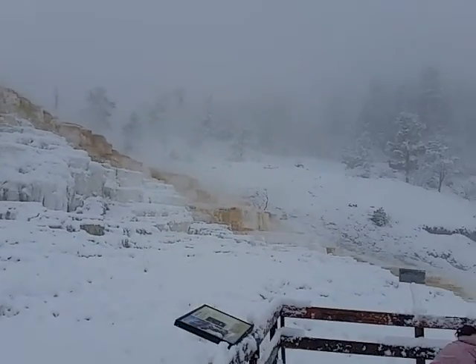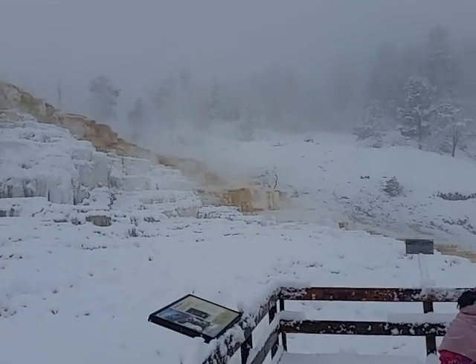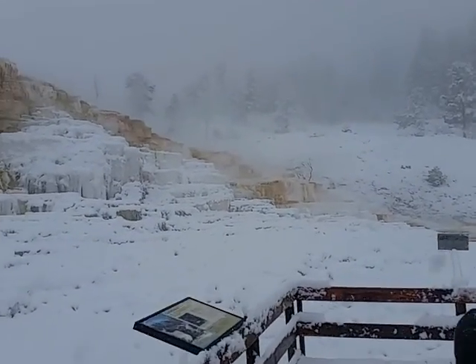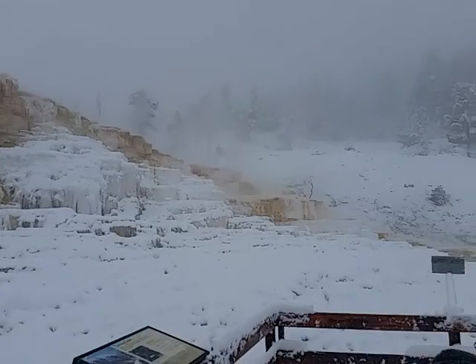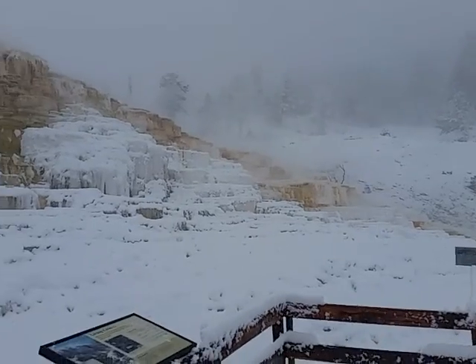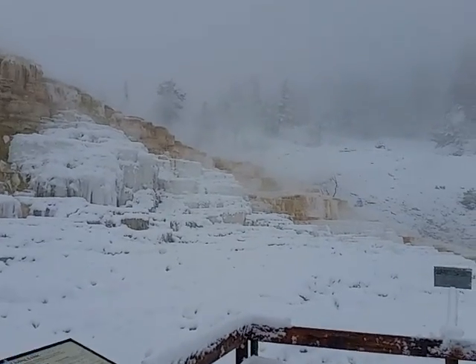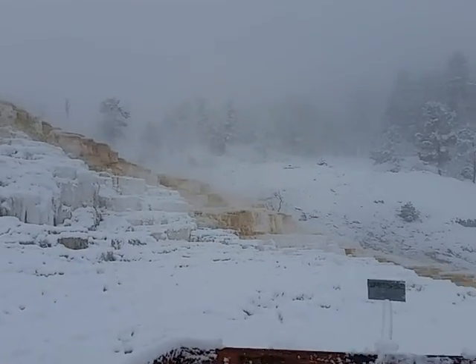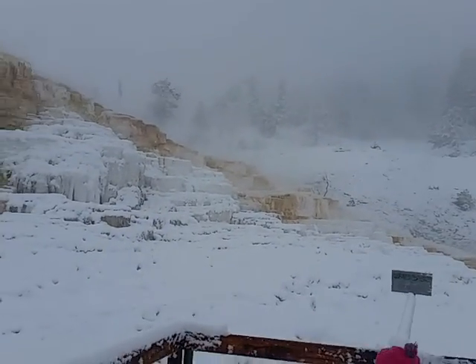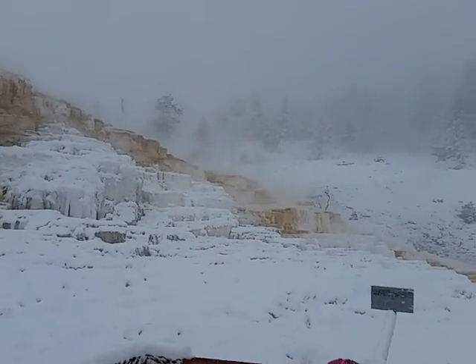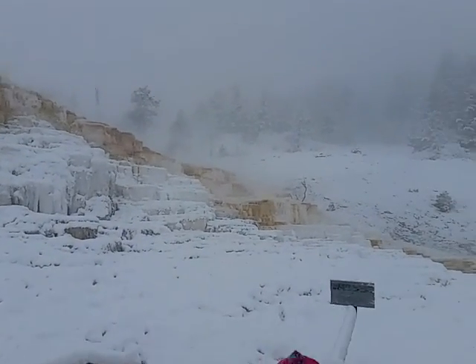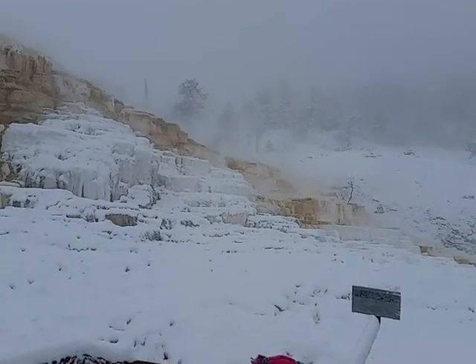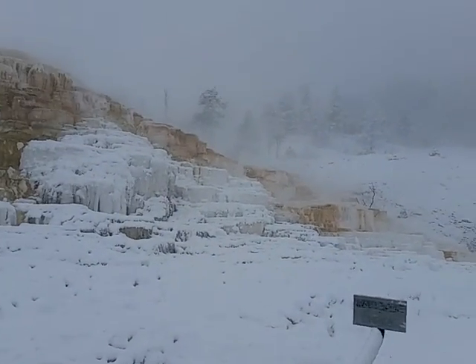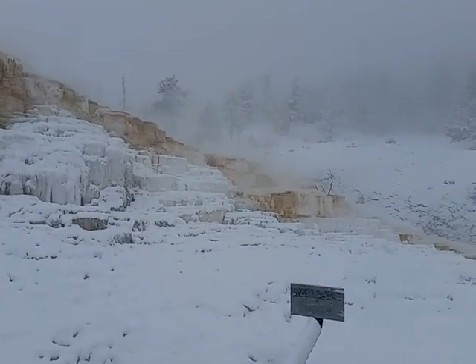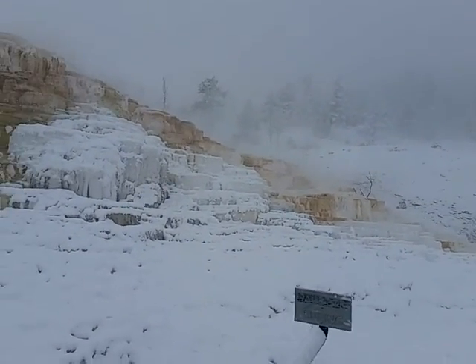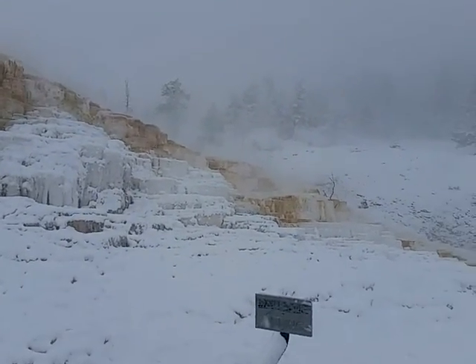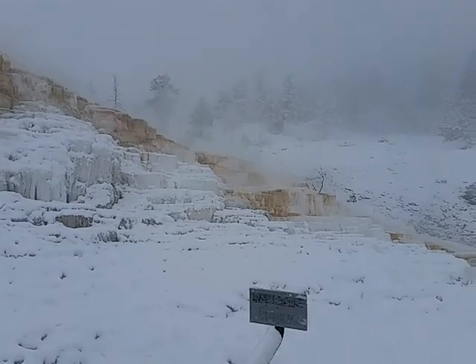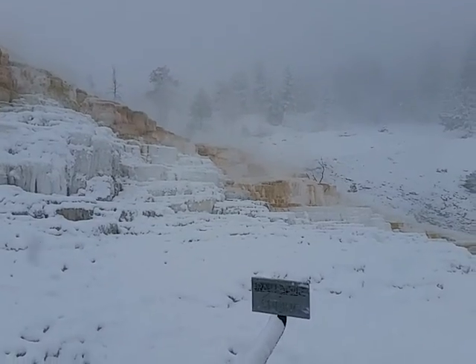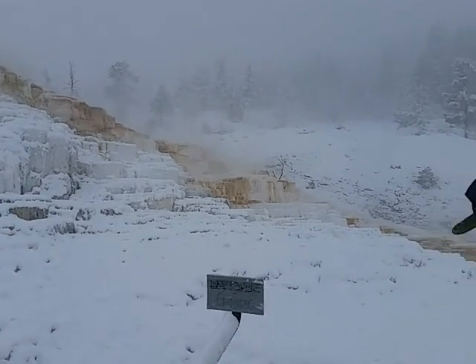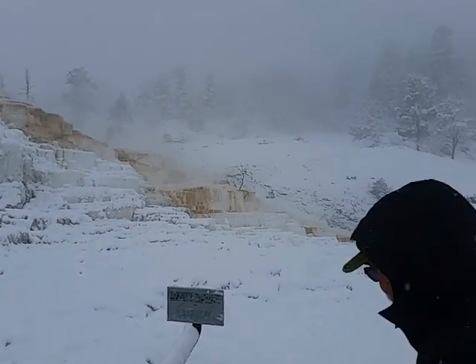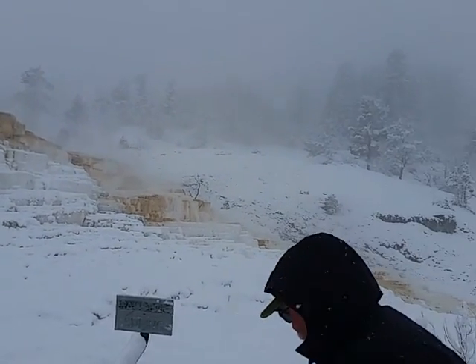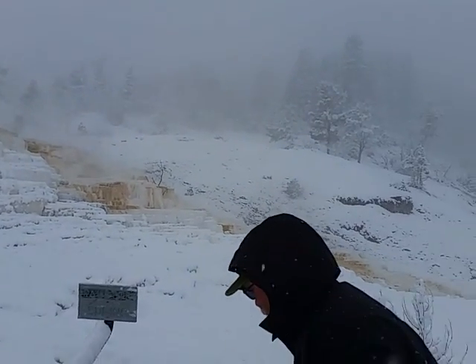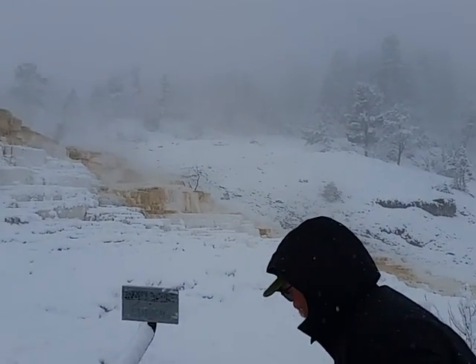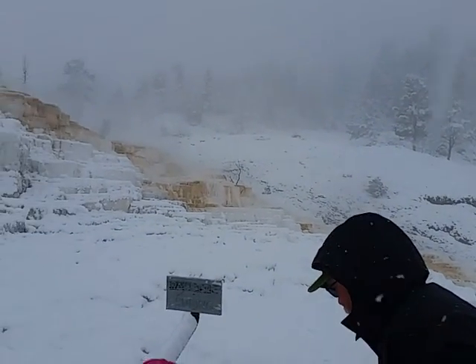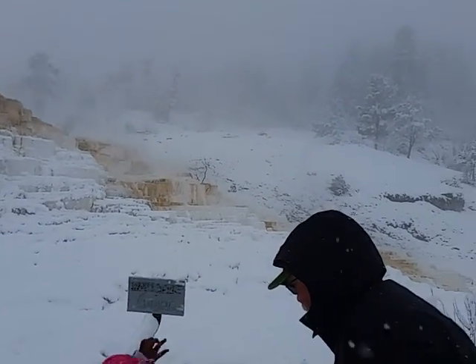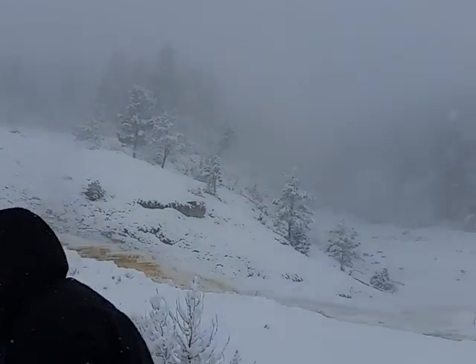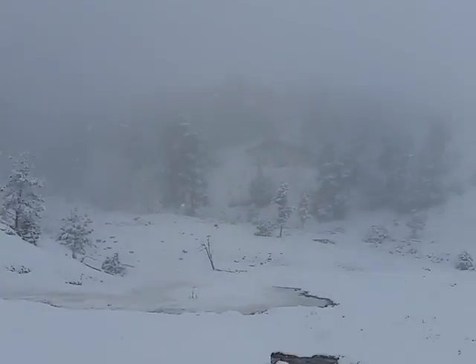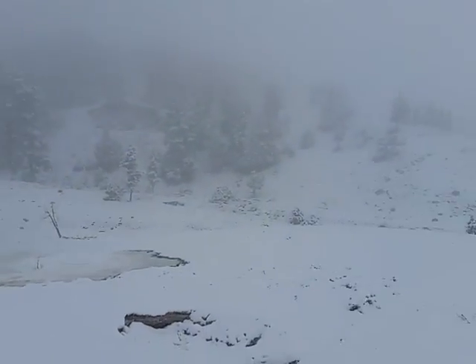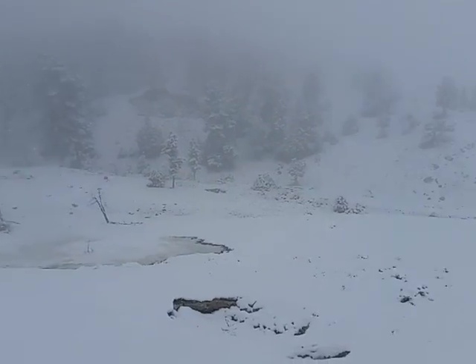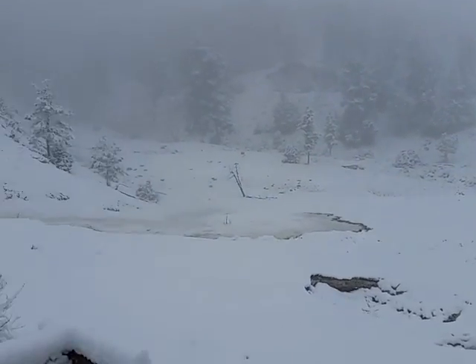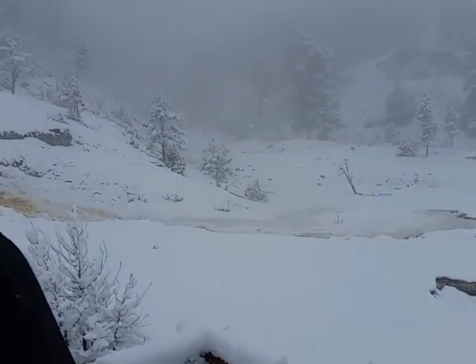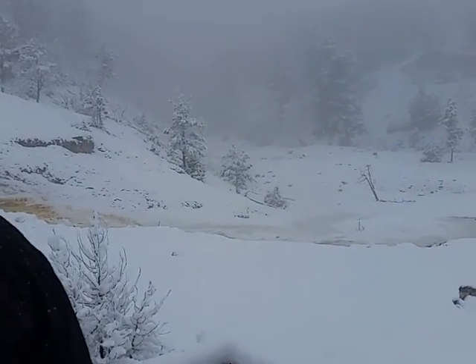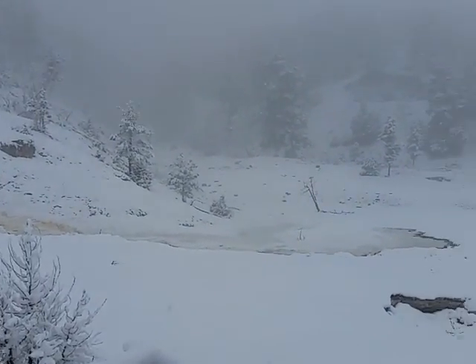Oh, and there's a big gush of water here — that's what we wanted to see! The water flows to this area, and at the same time it flows down here too.